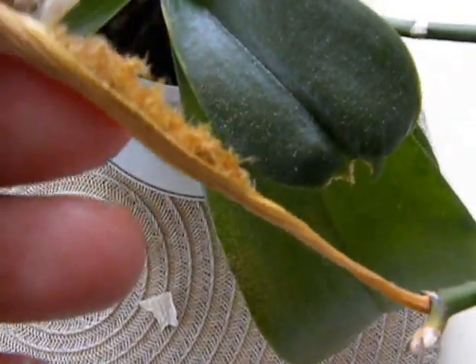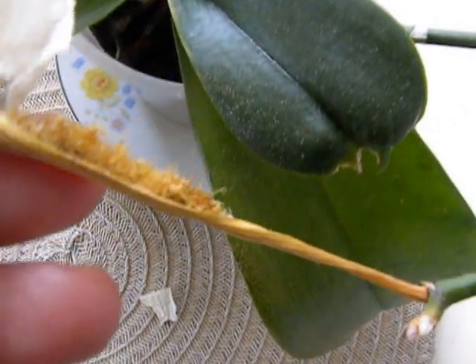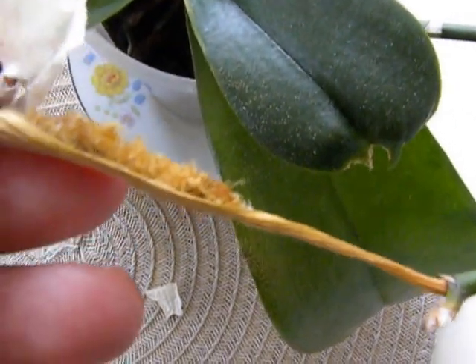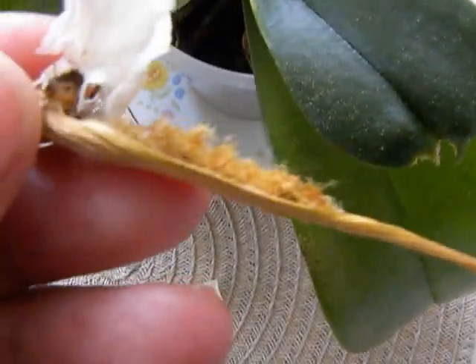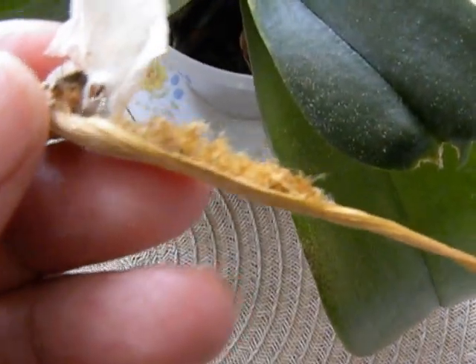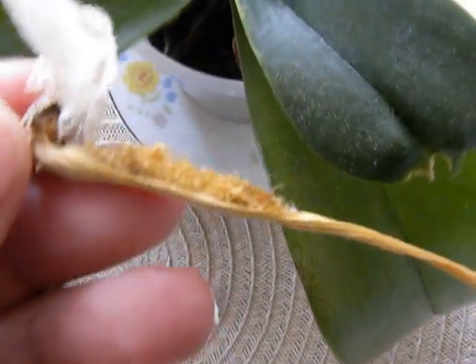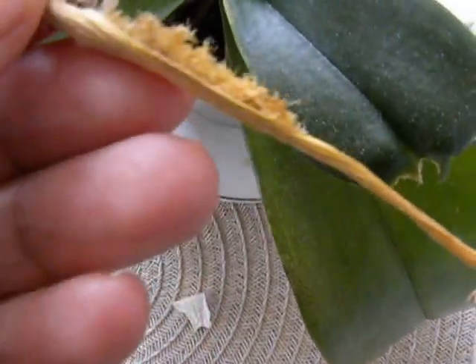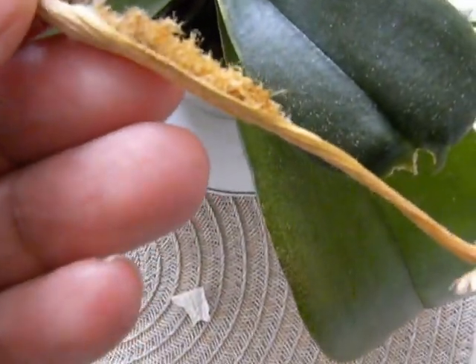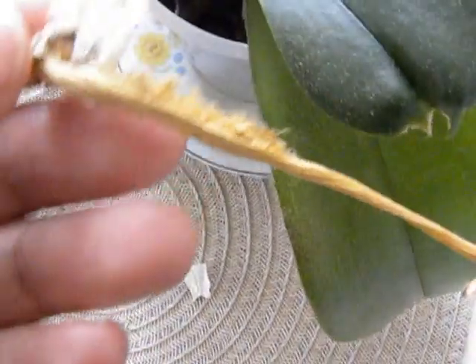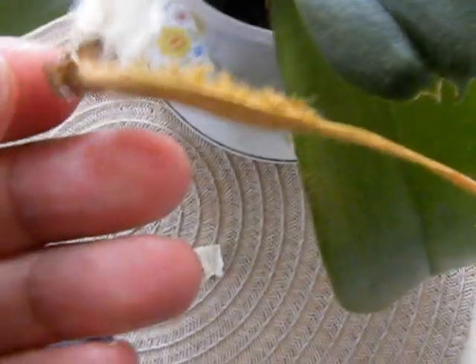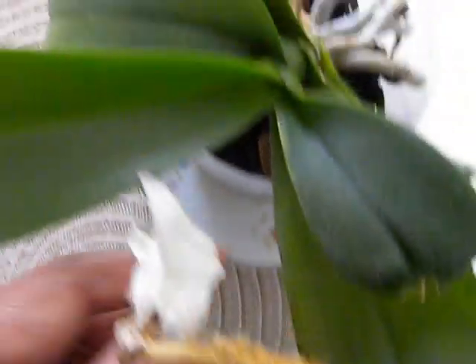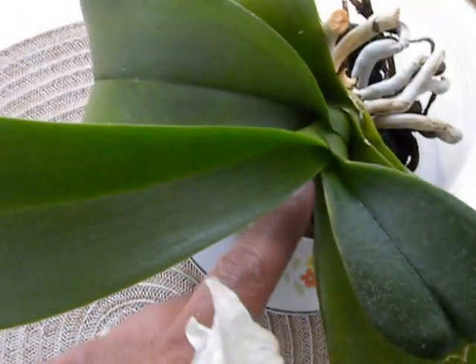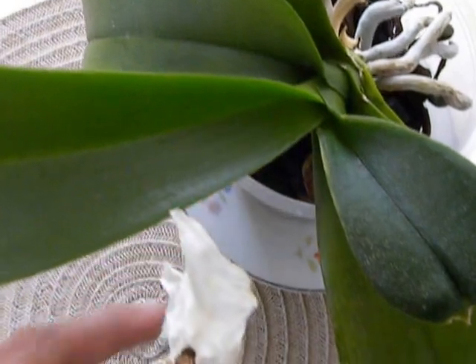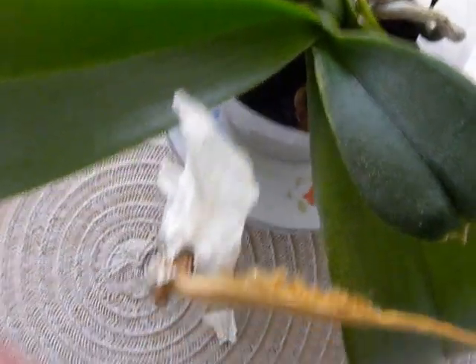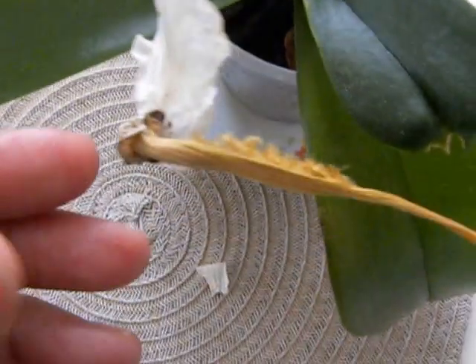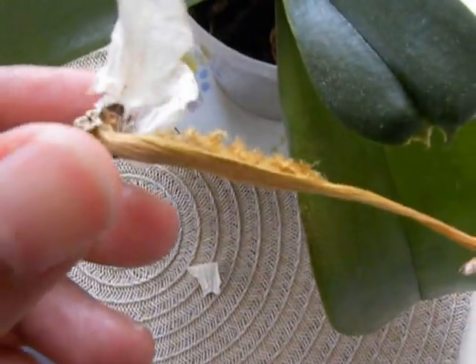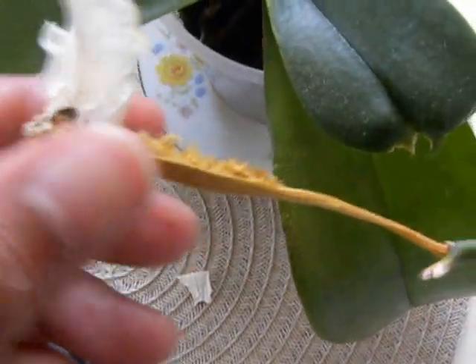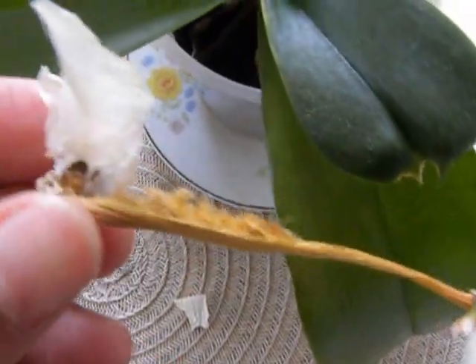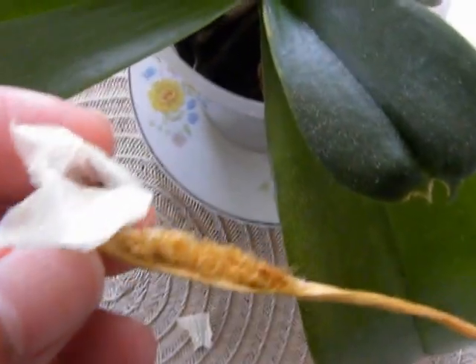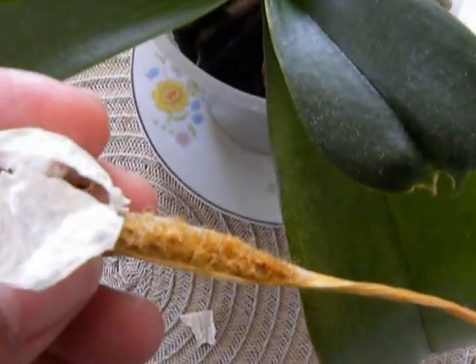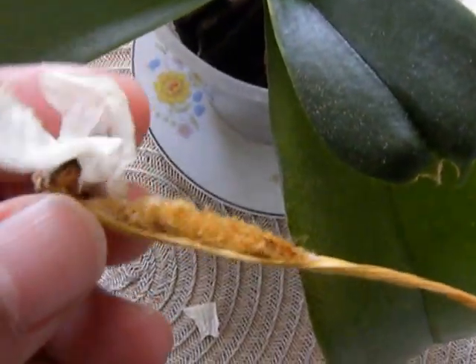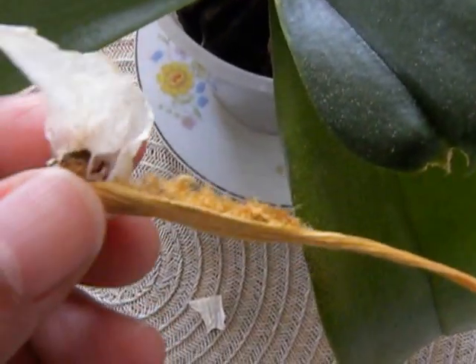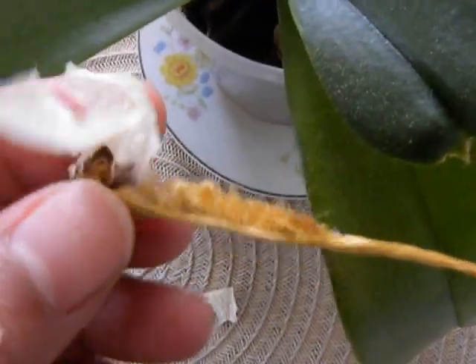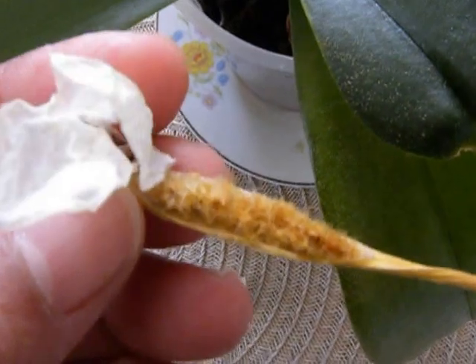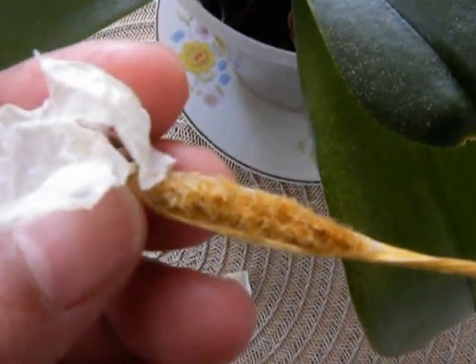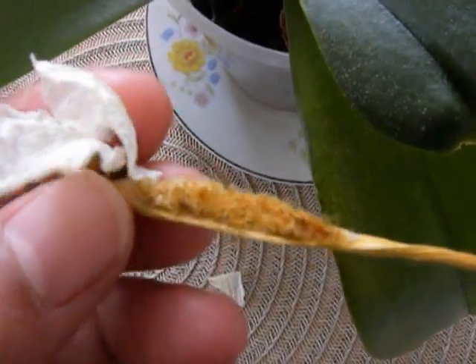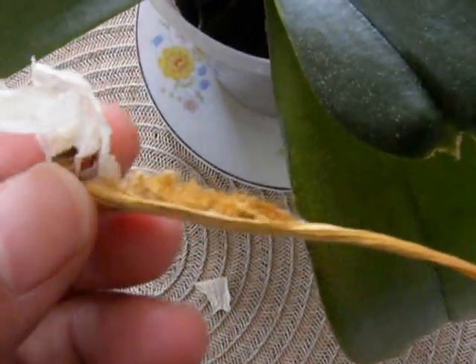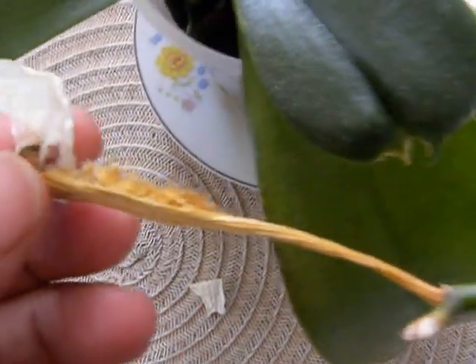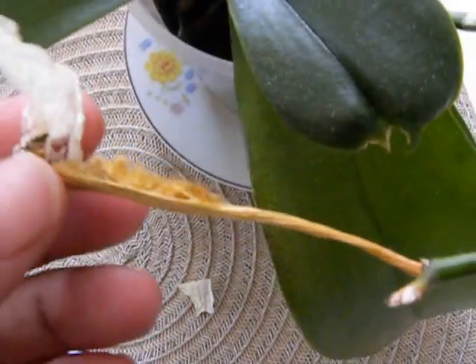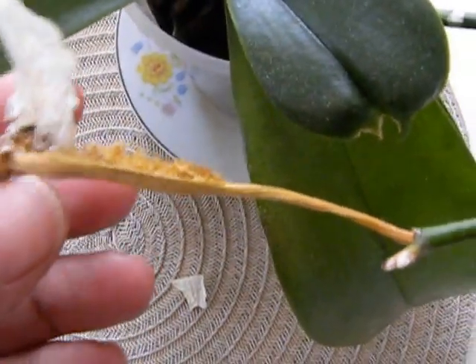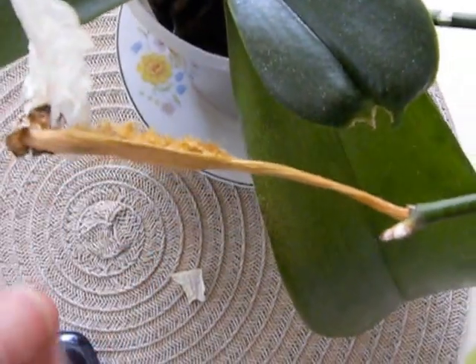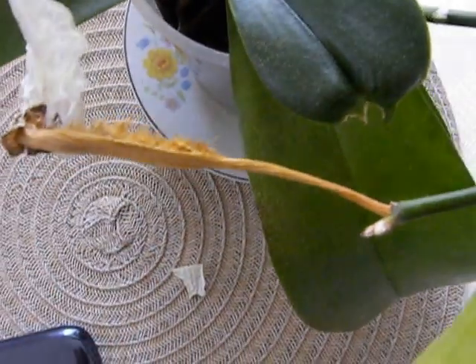Usually you're supposed to put them in a flasking medium with some nutrient material to grow on, and you can't naturally grow them in a pot. If I put it in there it's not going to work, so I'm now stuck with not knowing what to do with about a million potential orchids here.